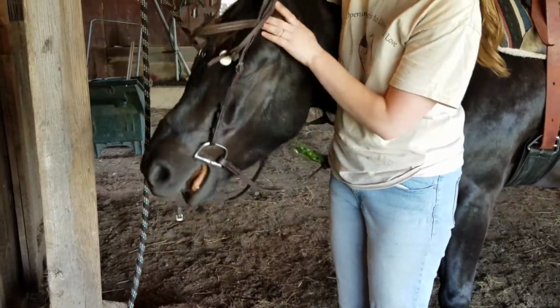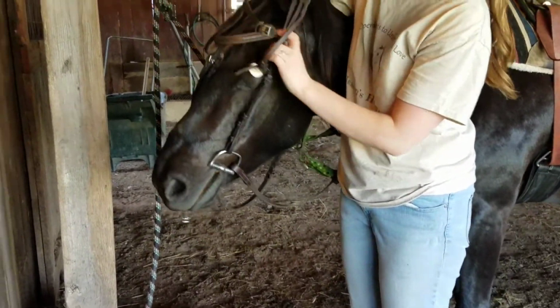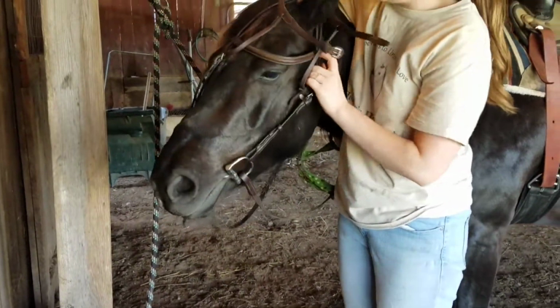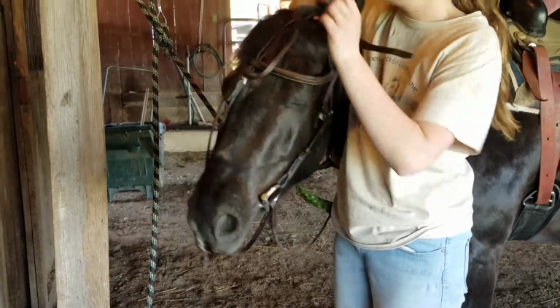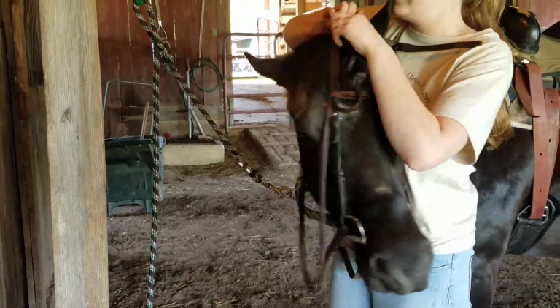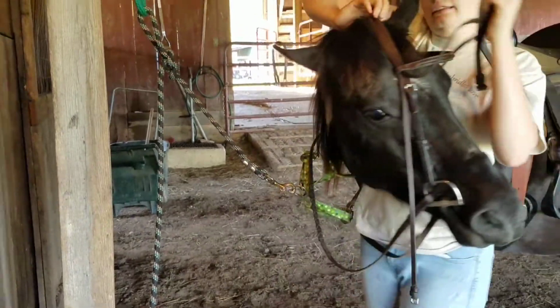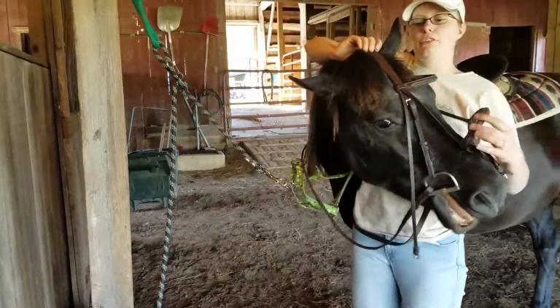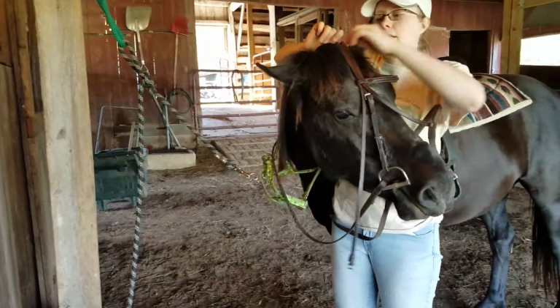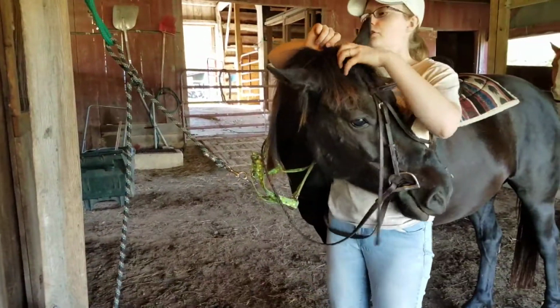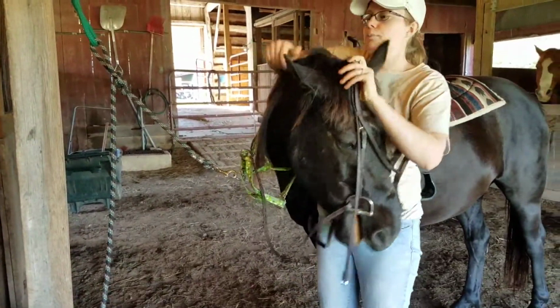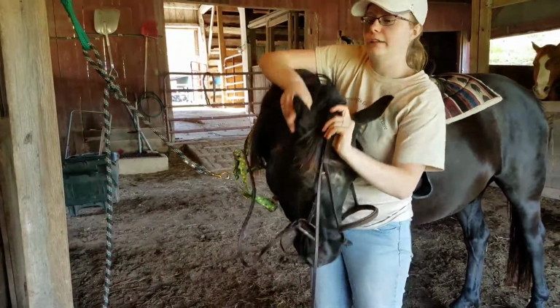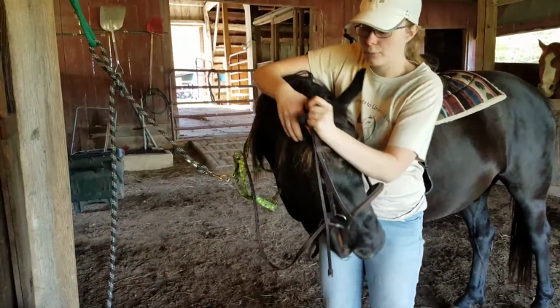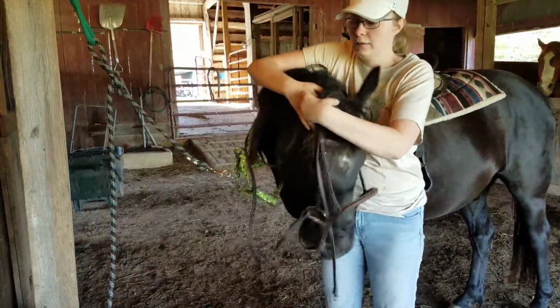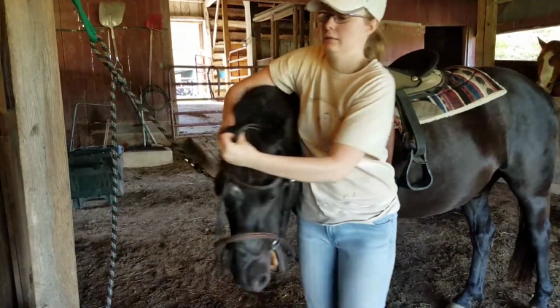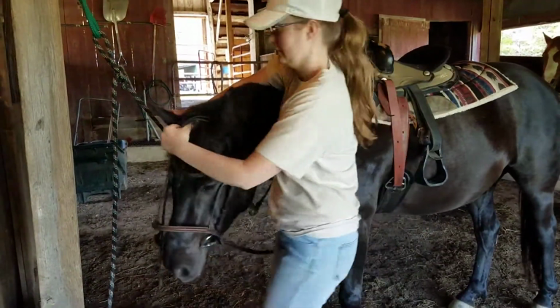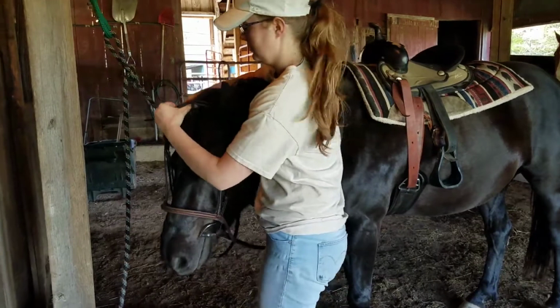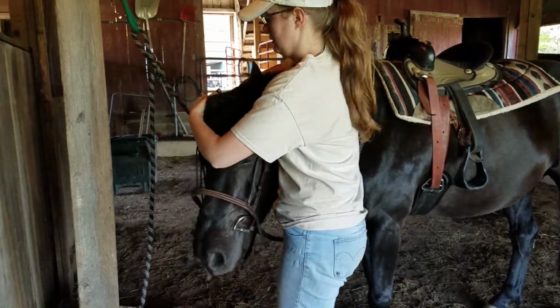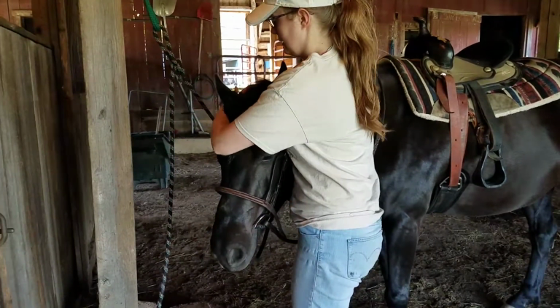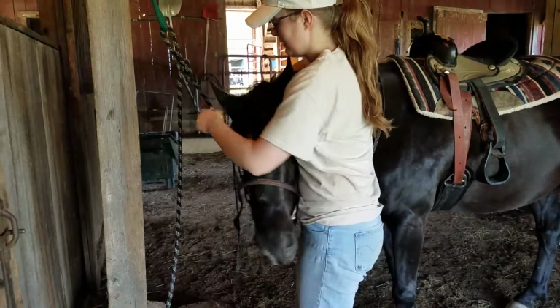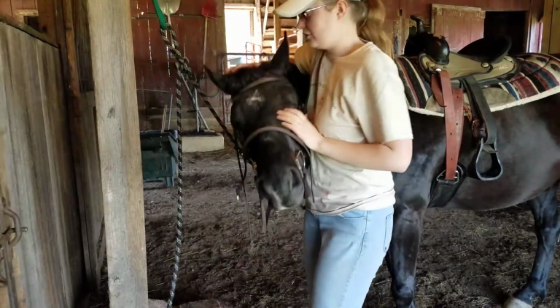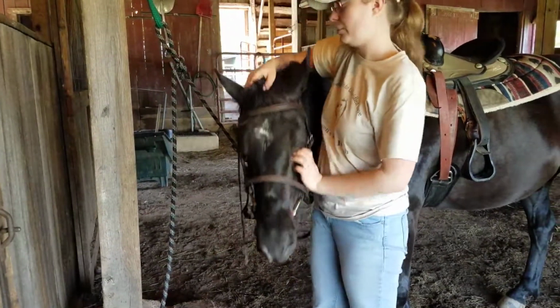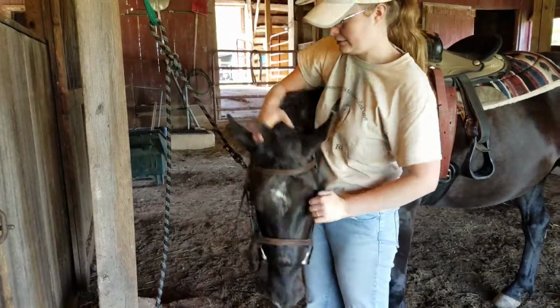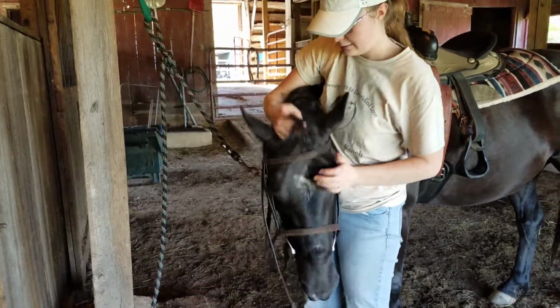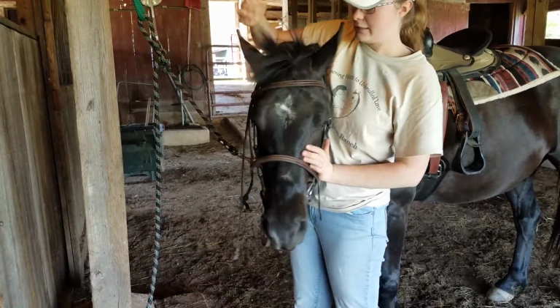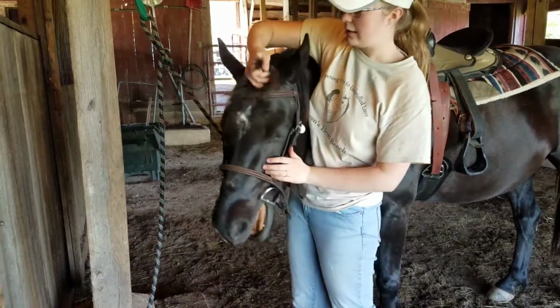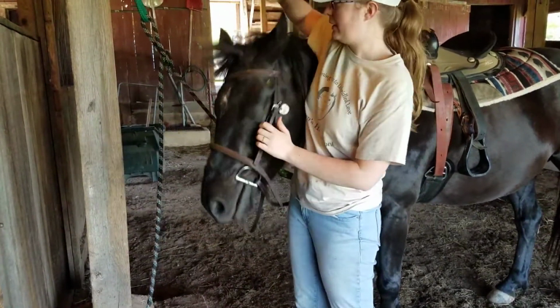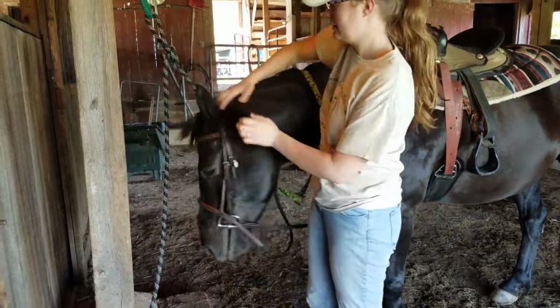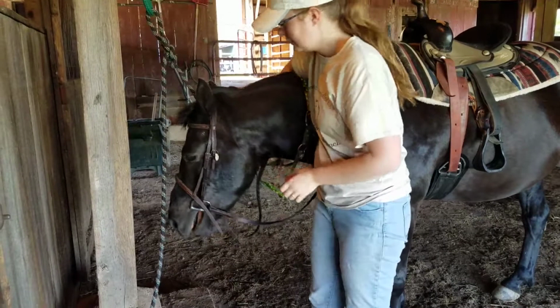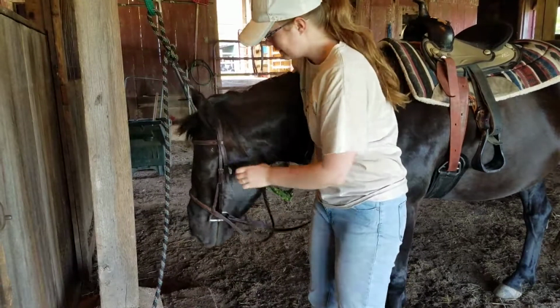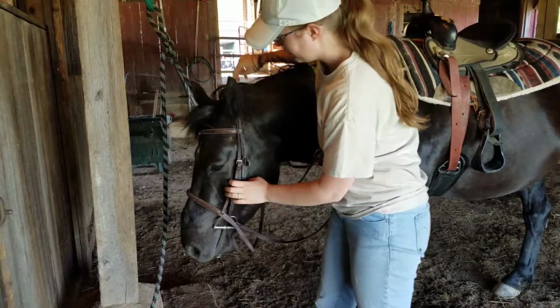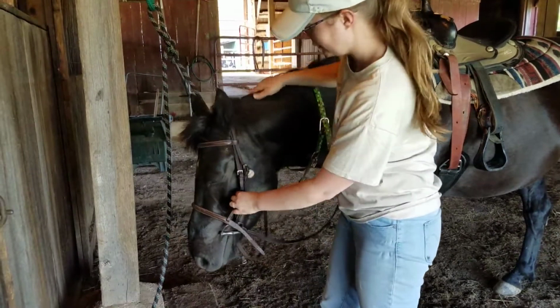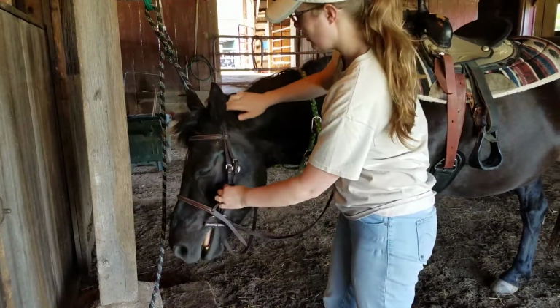Slide it over his ears. I always like to push the ear forward and slide that over his ears just so it bends his ears gently. Fix his forelock a little bit. Now the bridle is on.